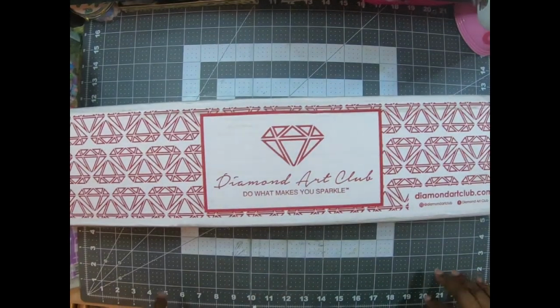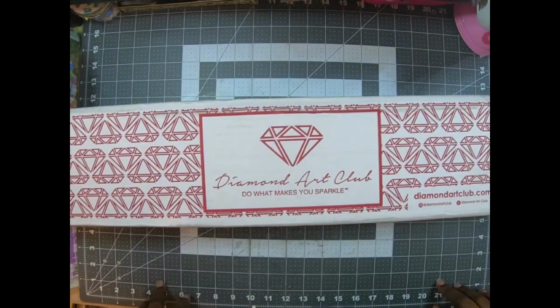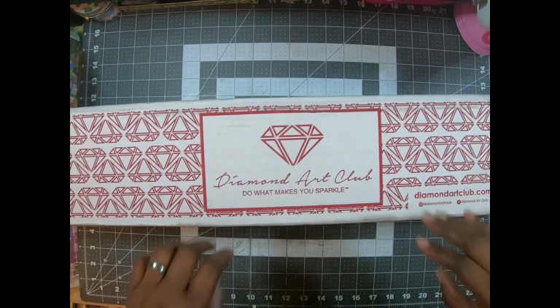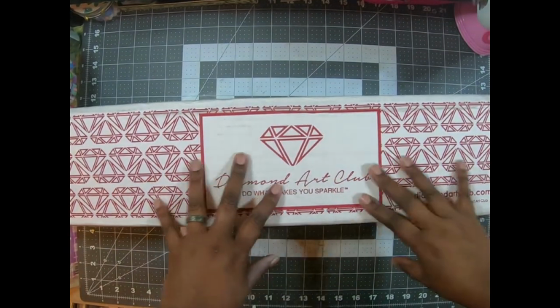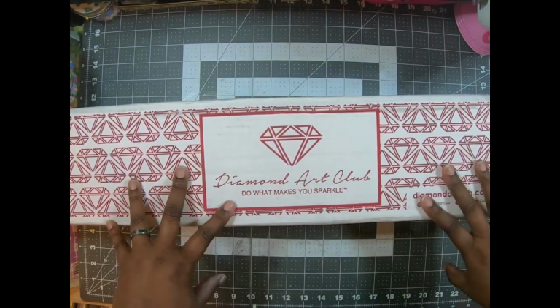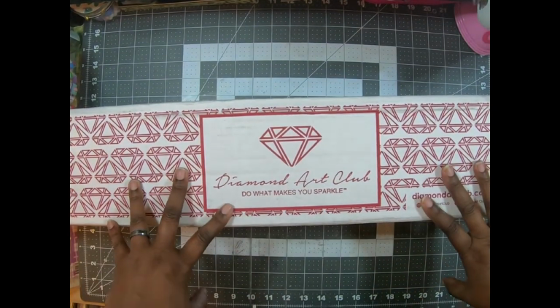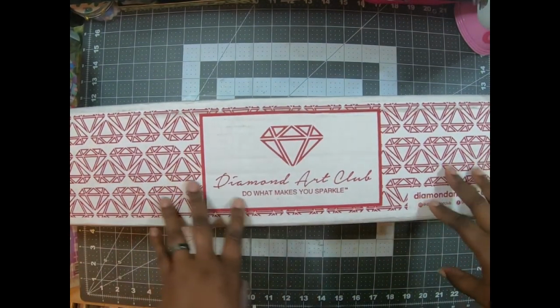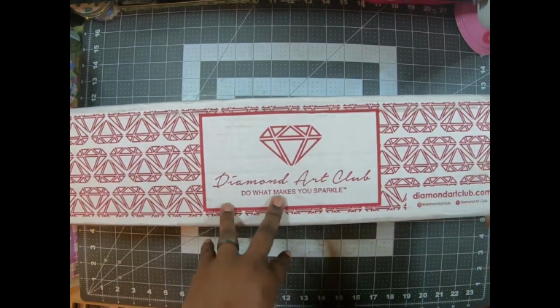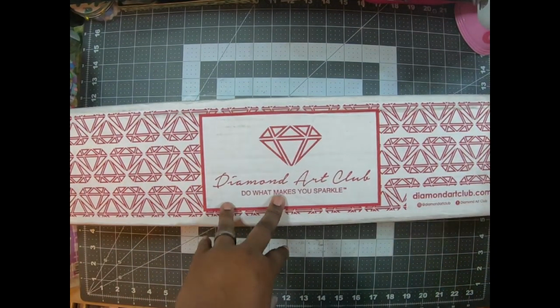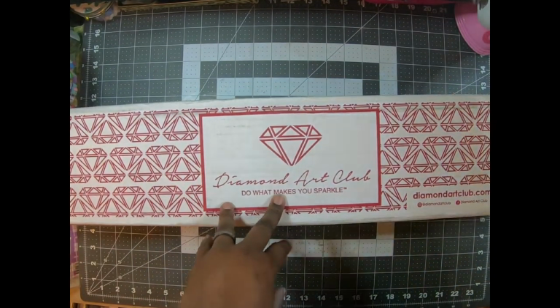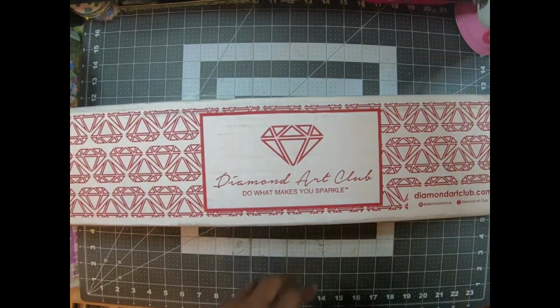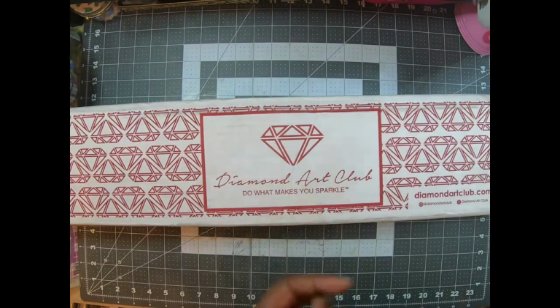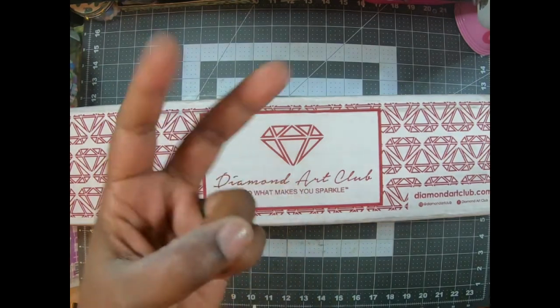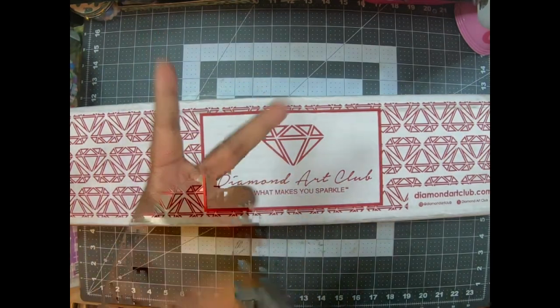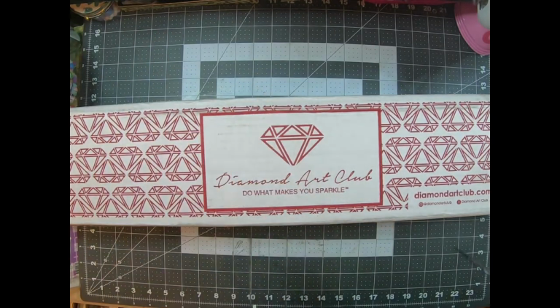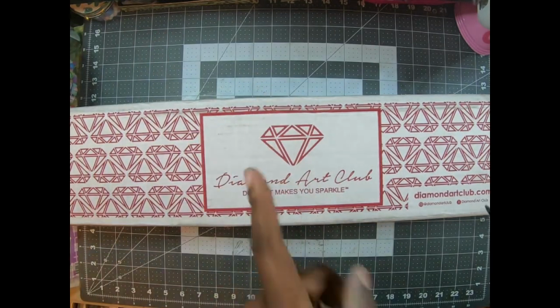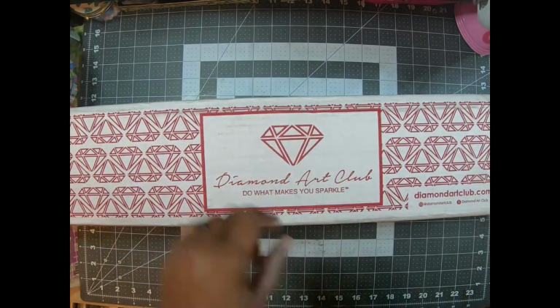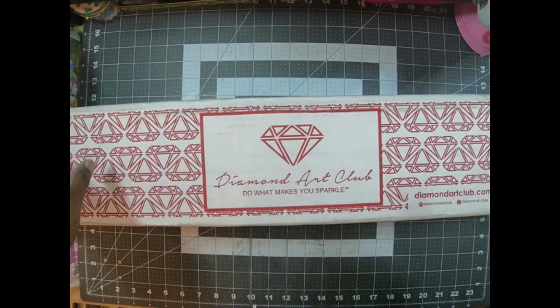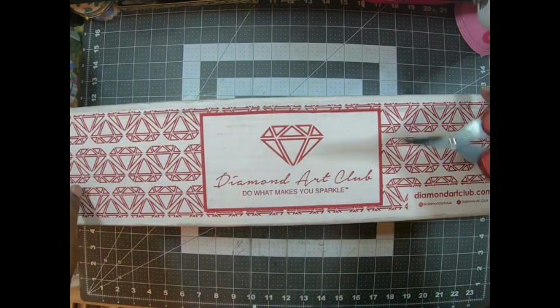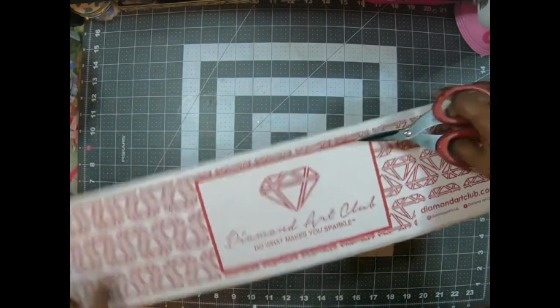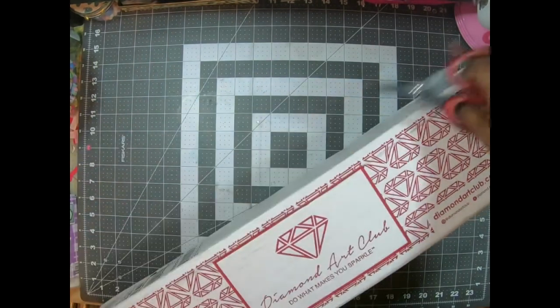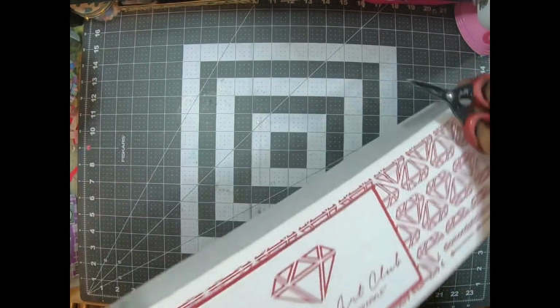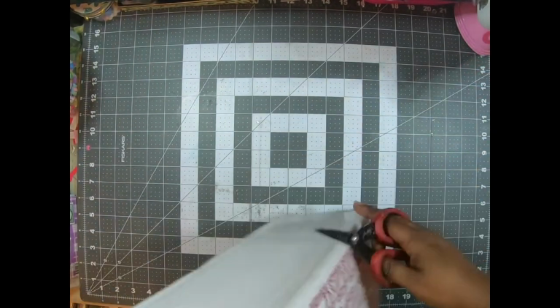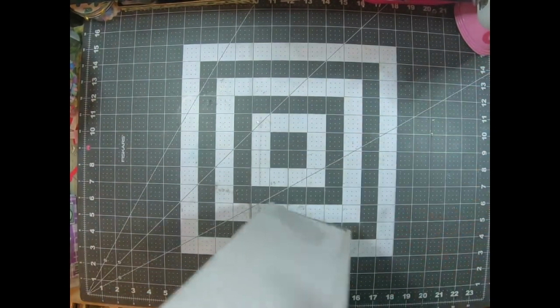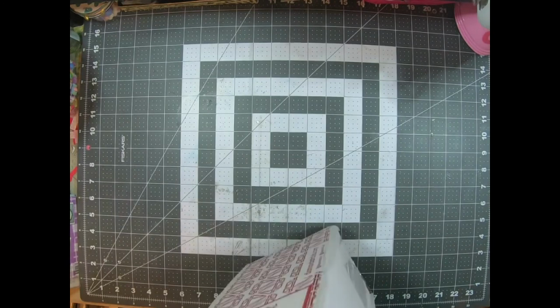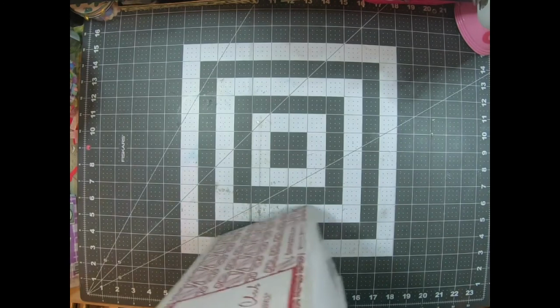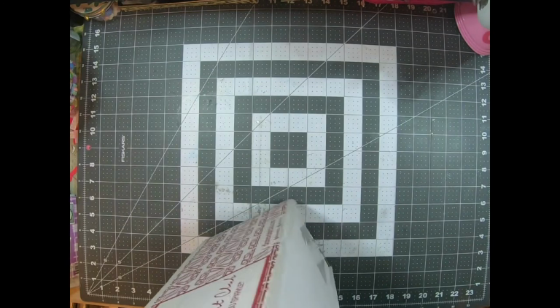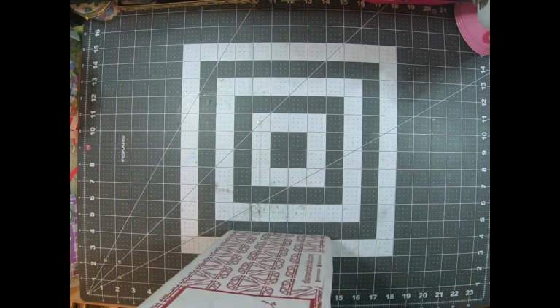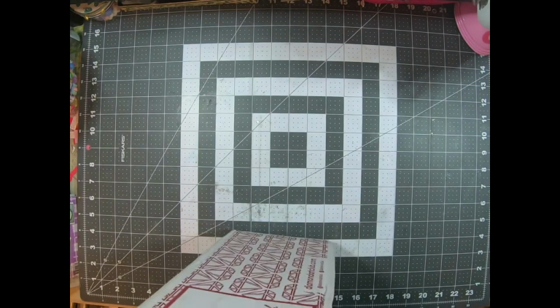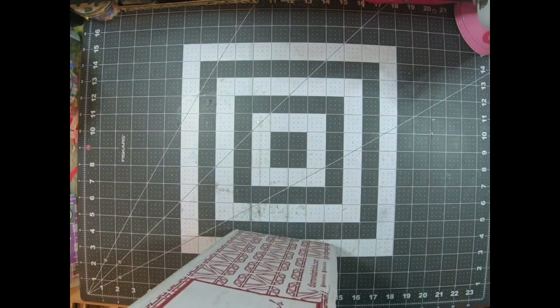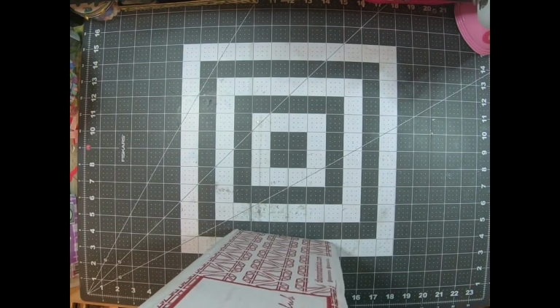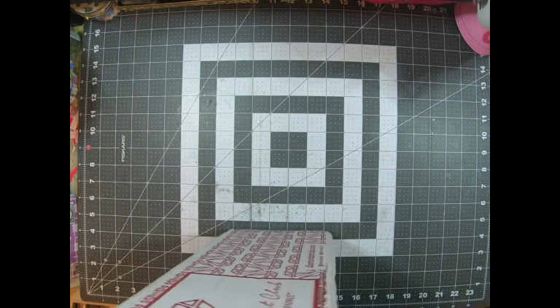Hey guys, welcome back to my channel. It's me, LaSanya, with Mr. Allsame Creations, and now we're on part two of my Diamond Art Club haul — my unboxing. So let's get to this huge one here.